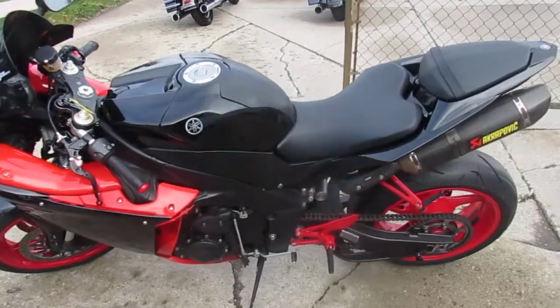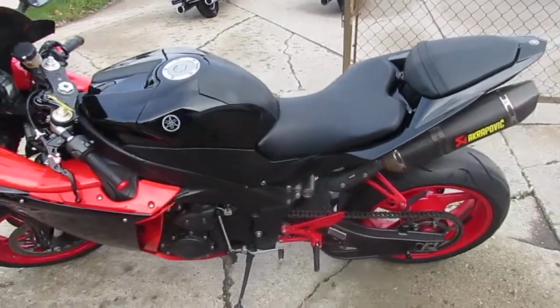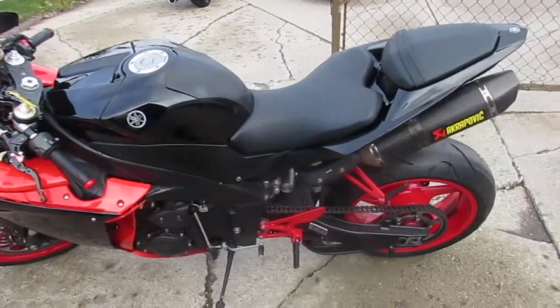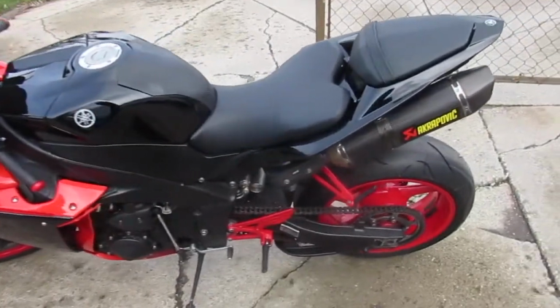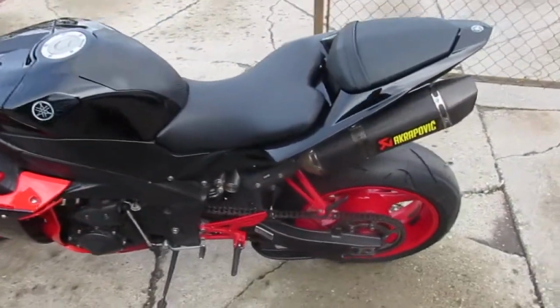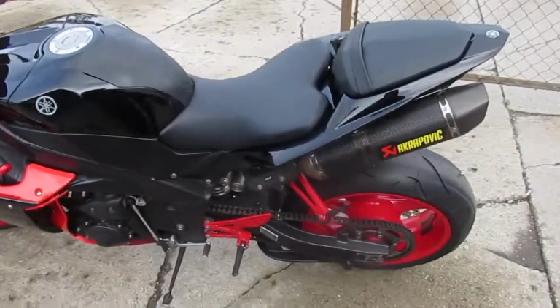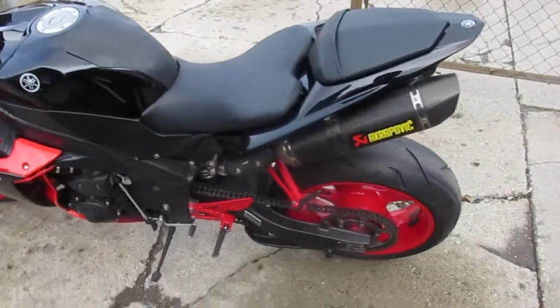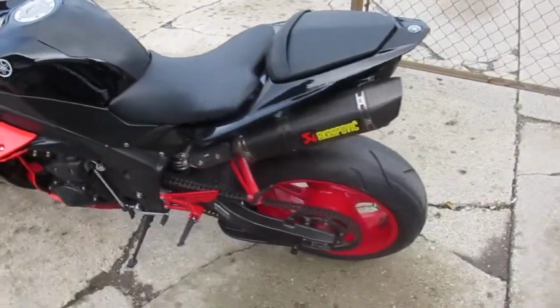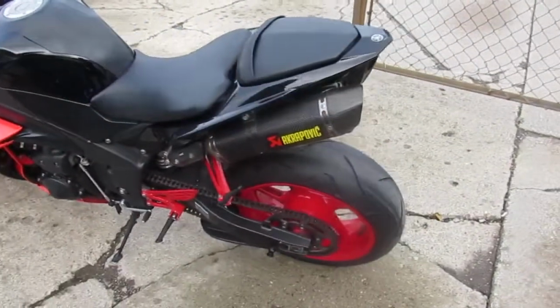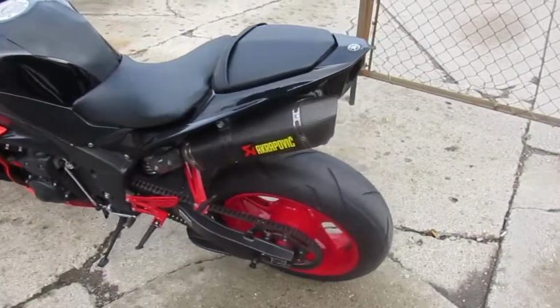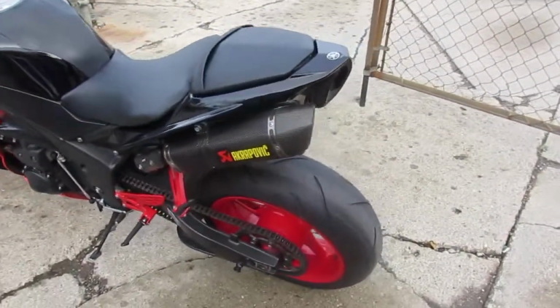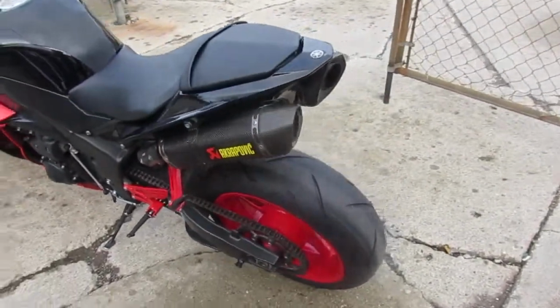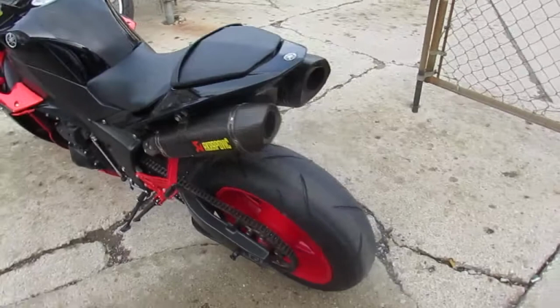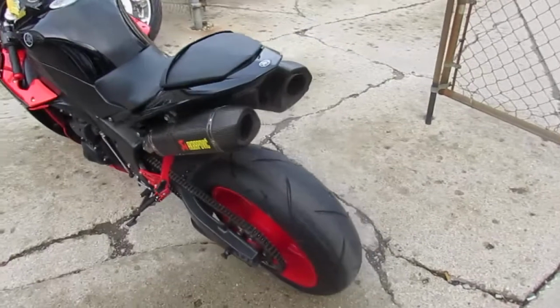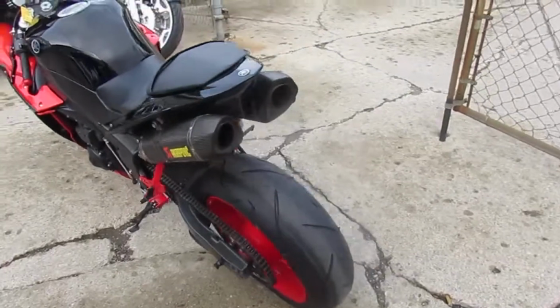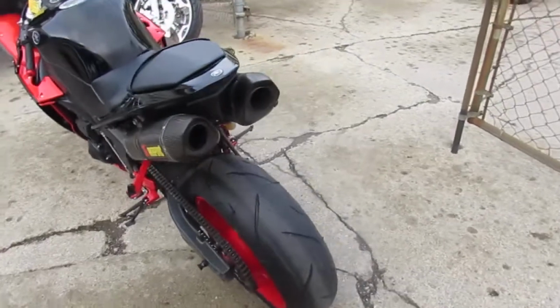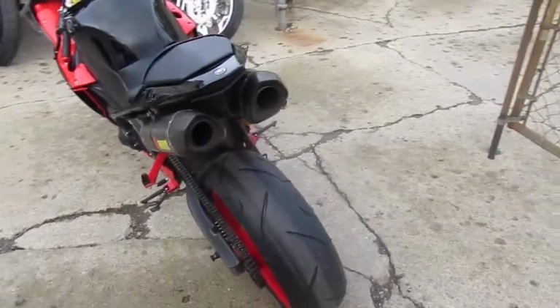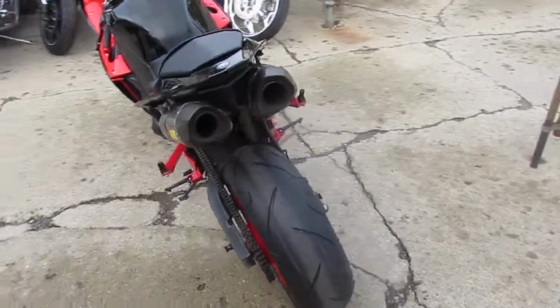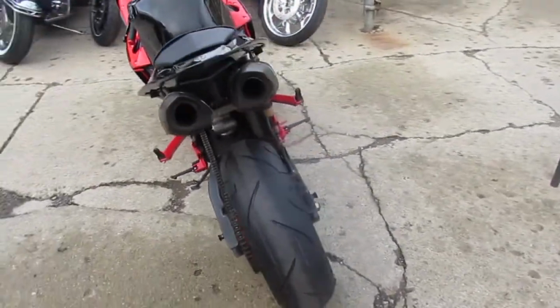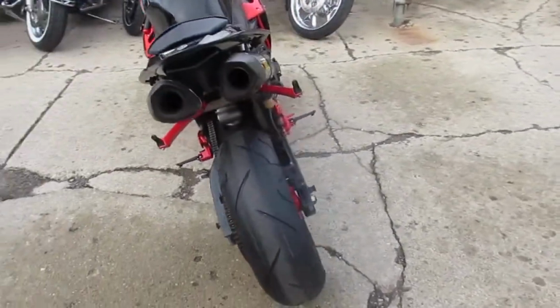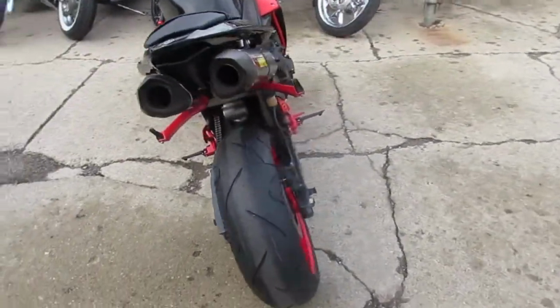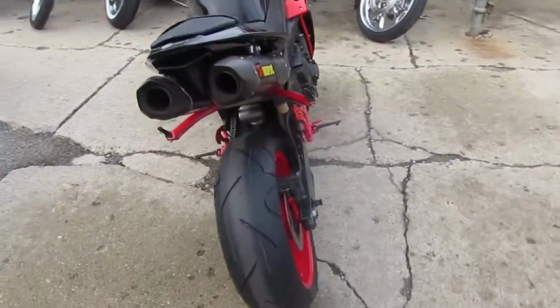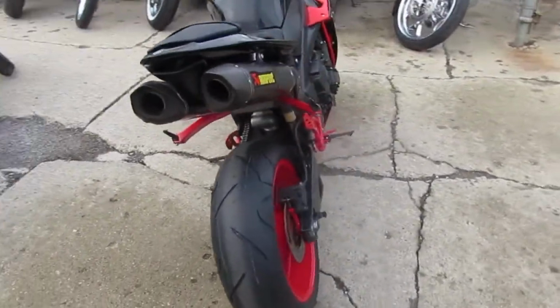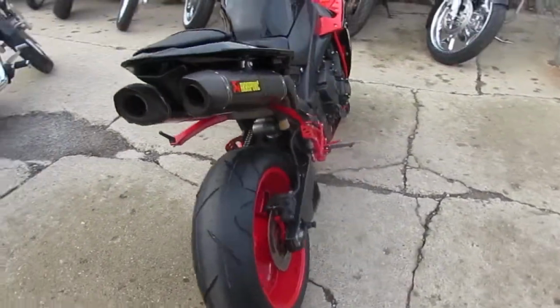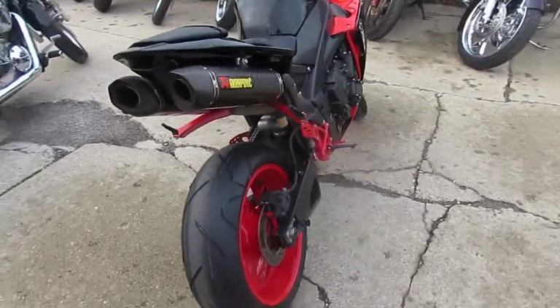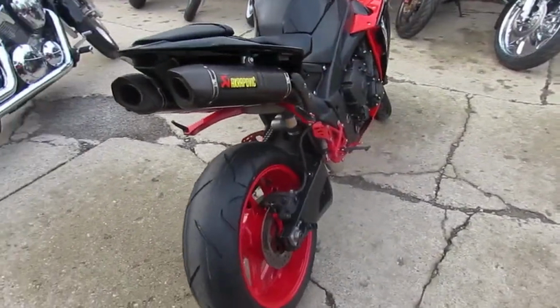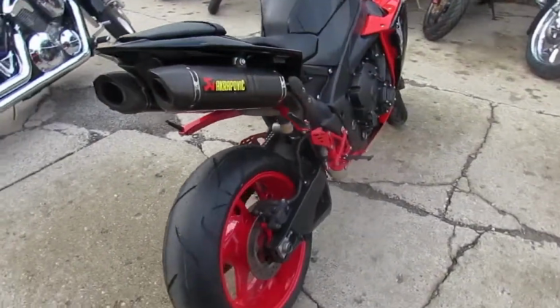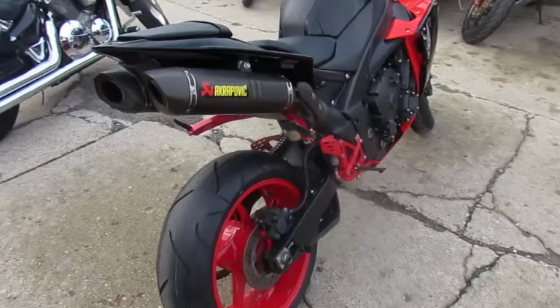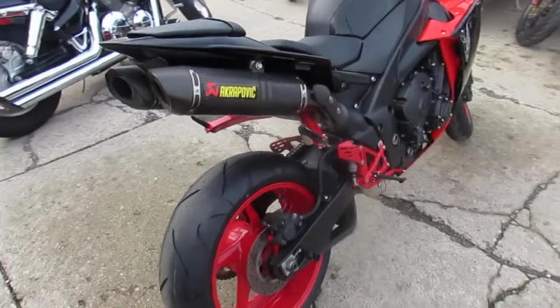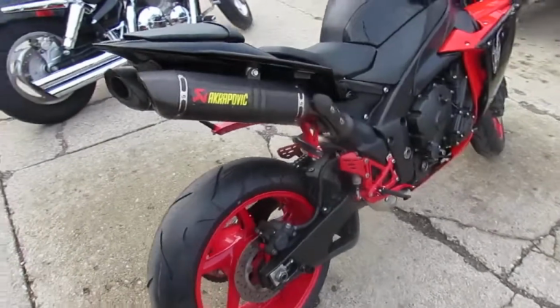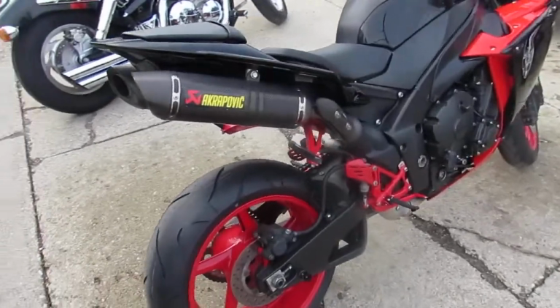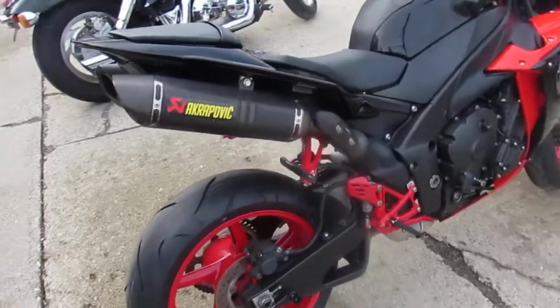Wow, we got a nice one here at Approval Power Sports. This is one good looking R1. This video is gonna take a little bit of time — it's a 2010 Yamaha R1.